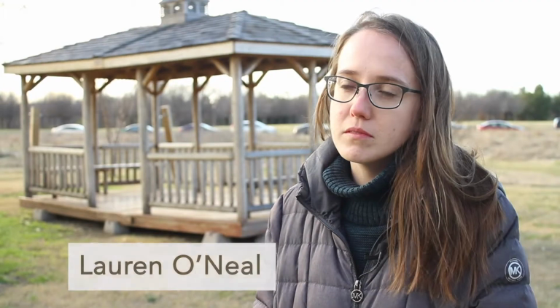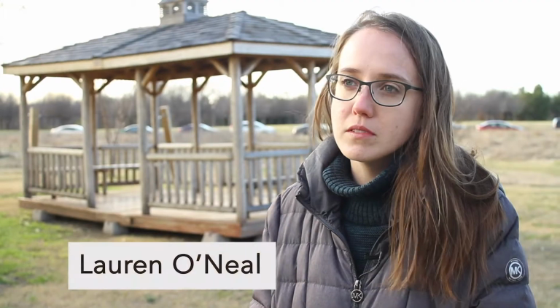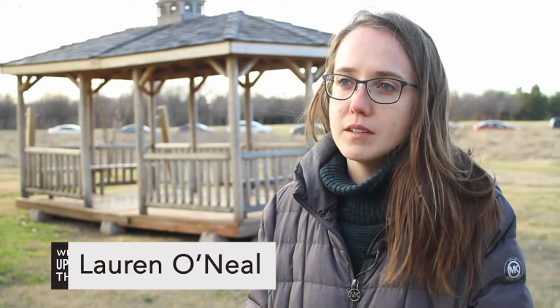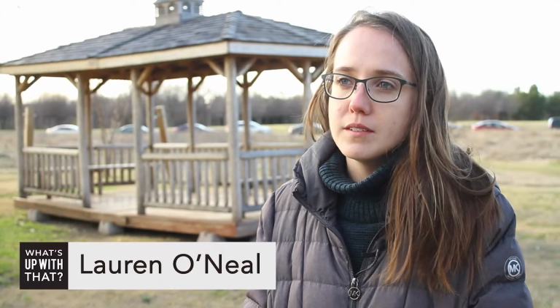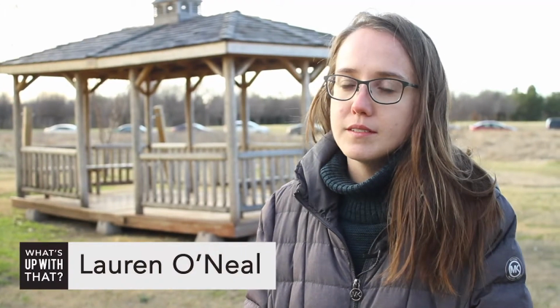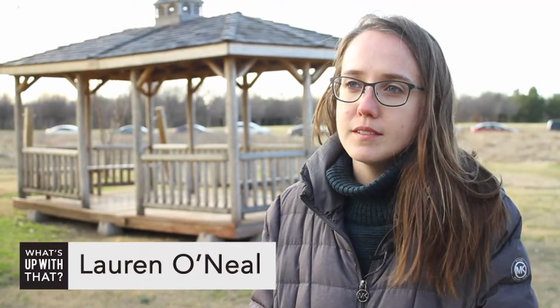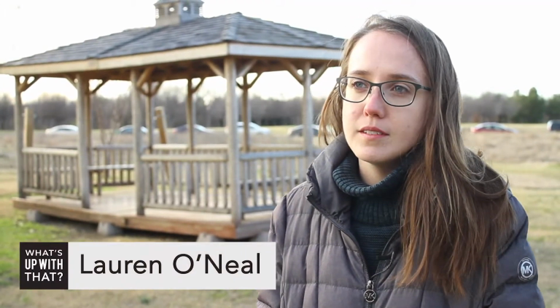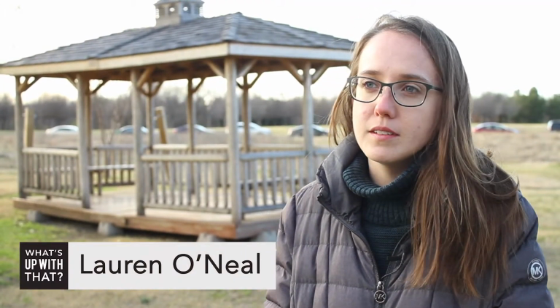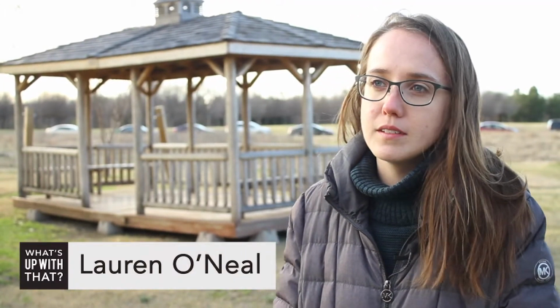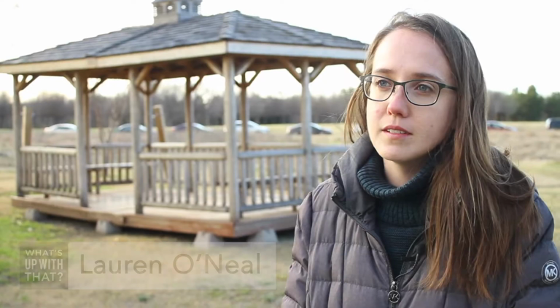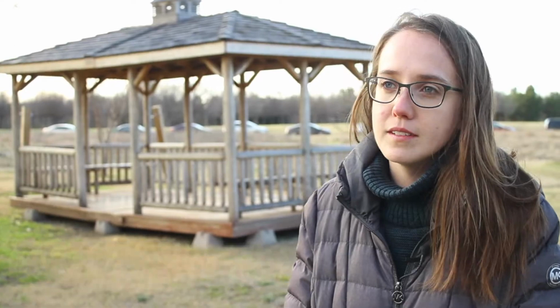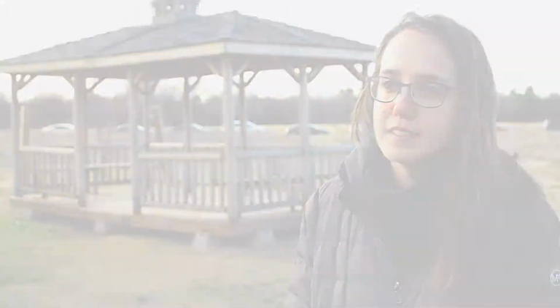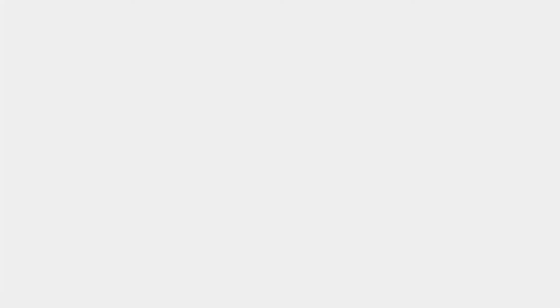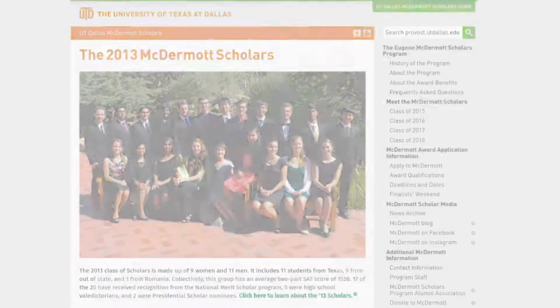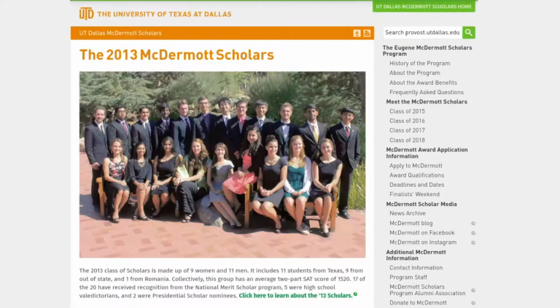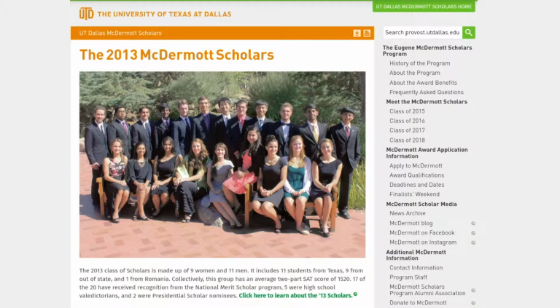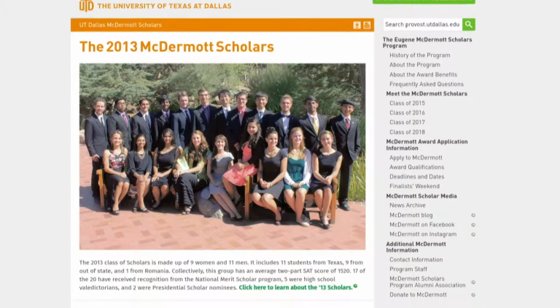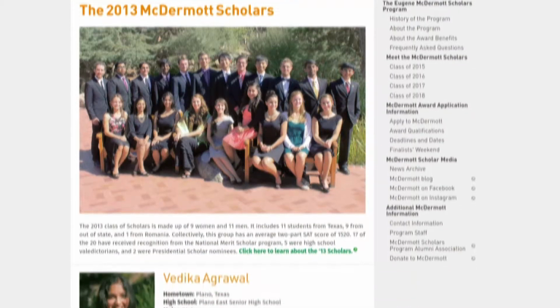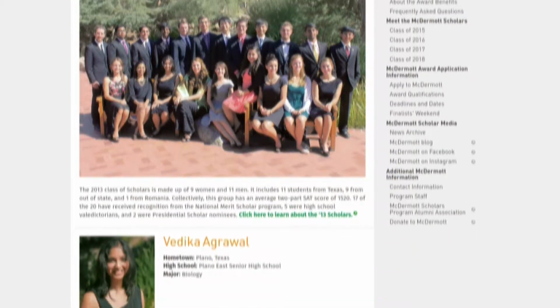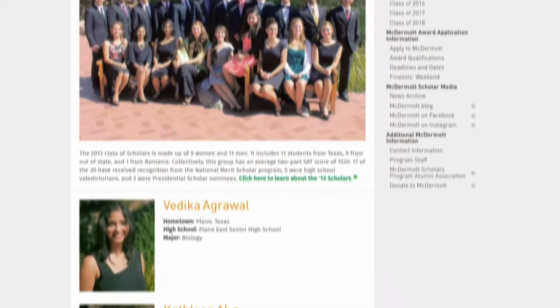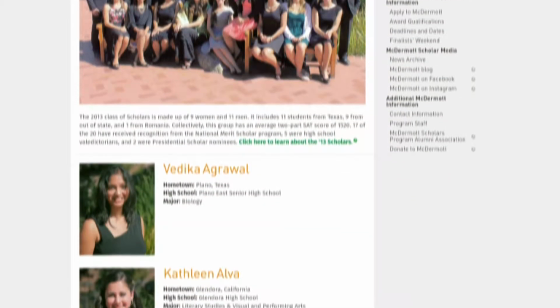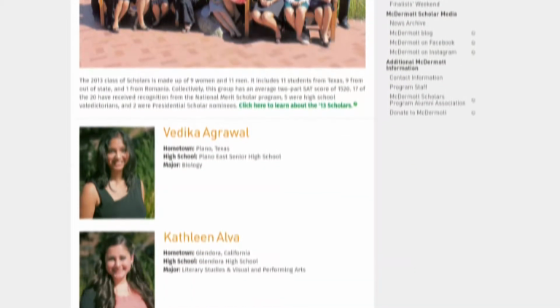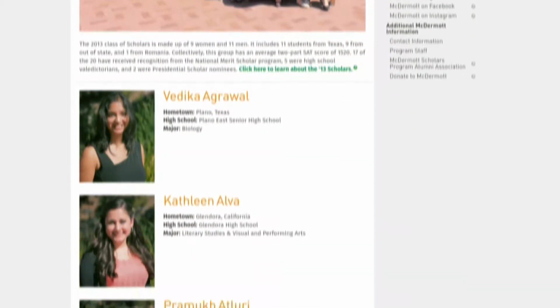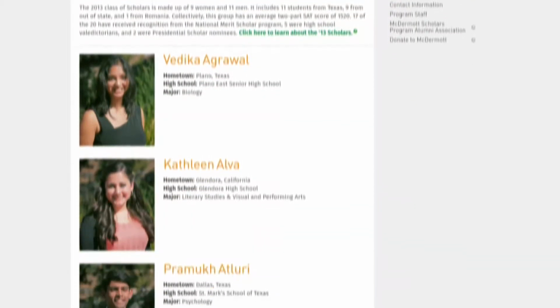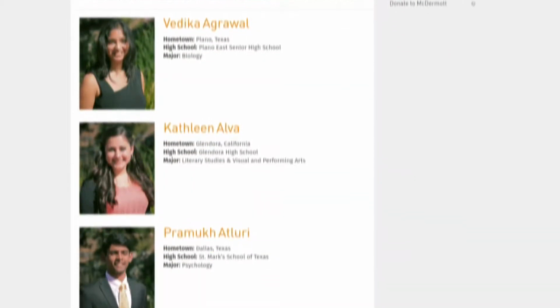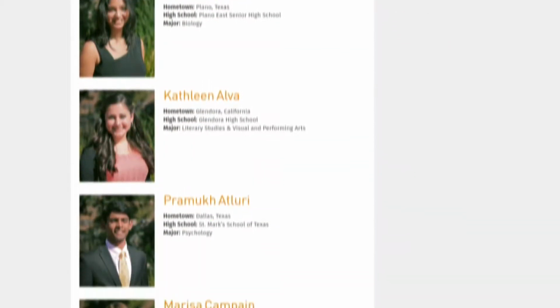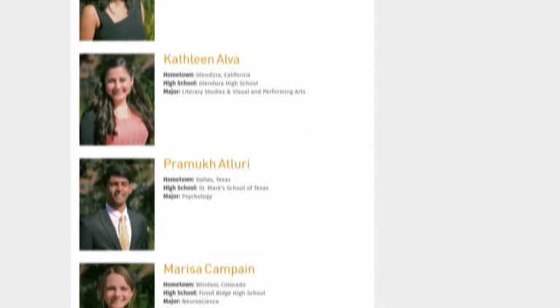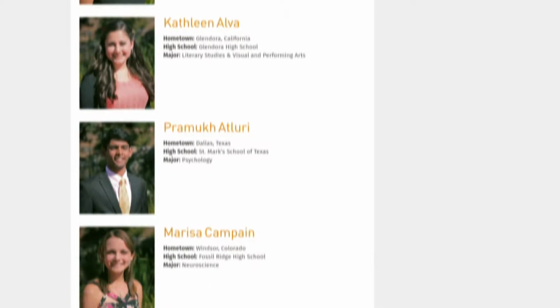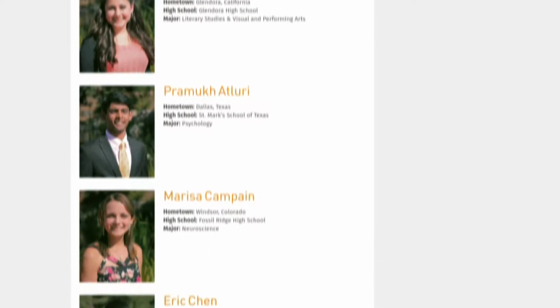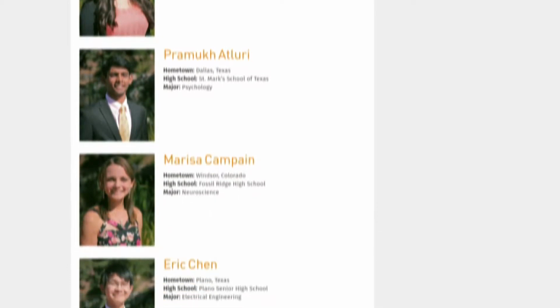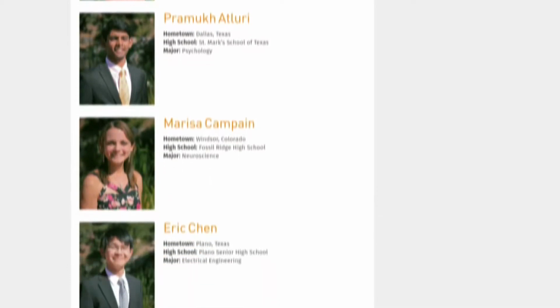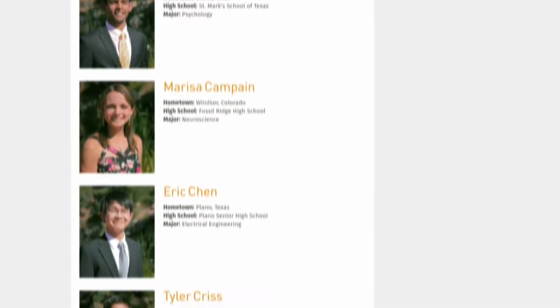We talked with Lauren O'Neill, a UTD alum and McDermott Scholar. Each year, seniors in the McDermott Scholars Program give a gift to the school as a way to say thank you for the memories and the education.